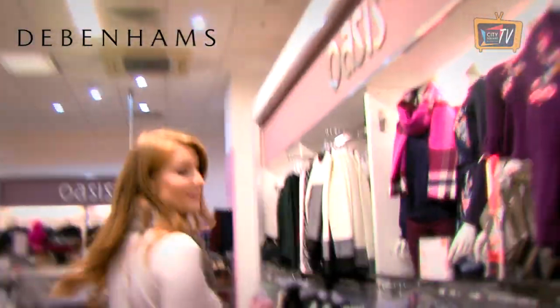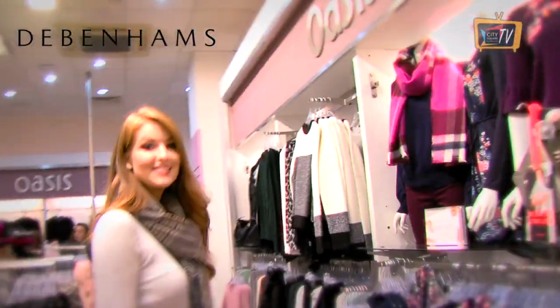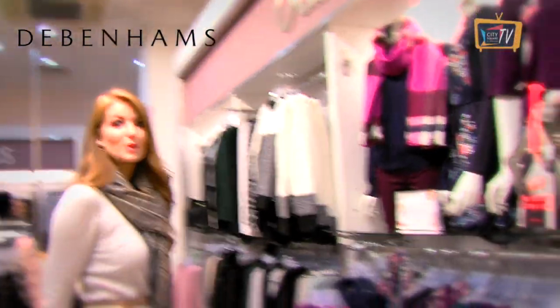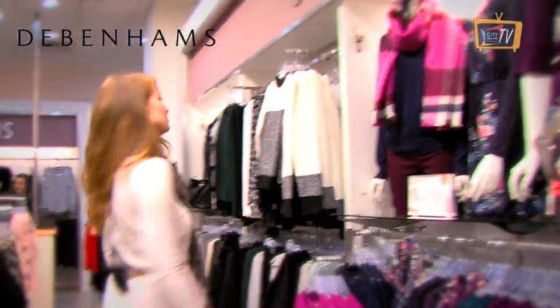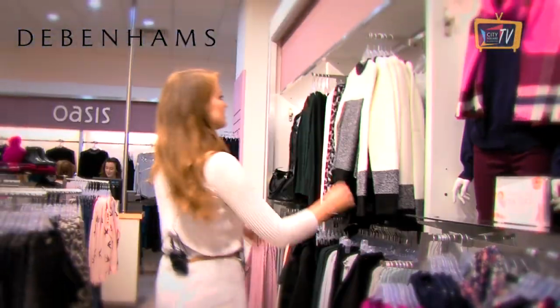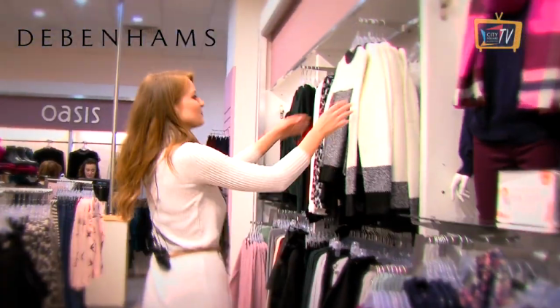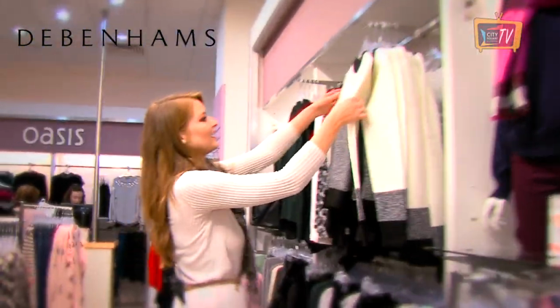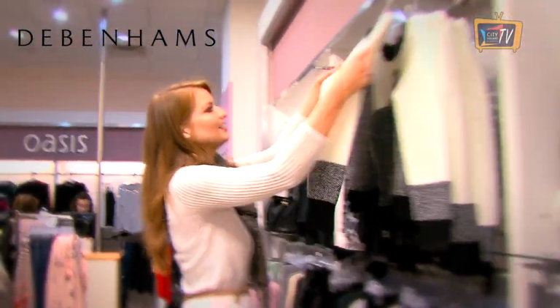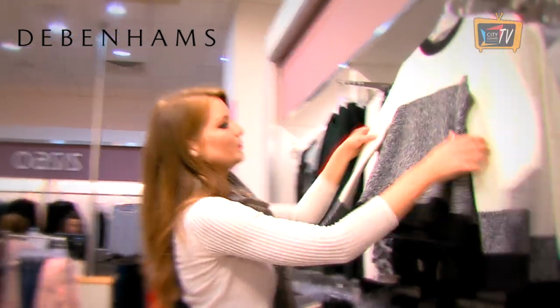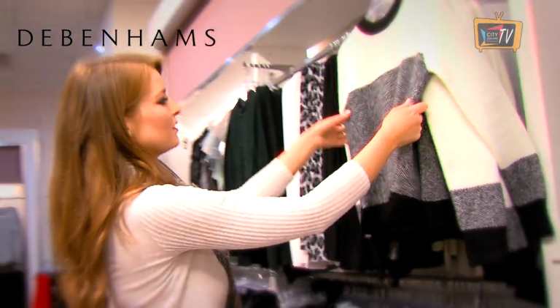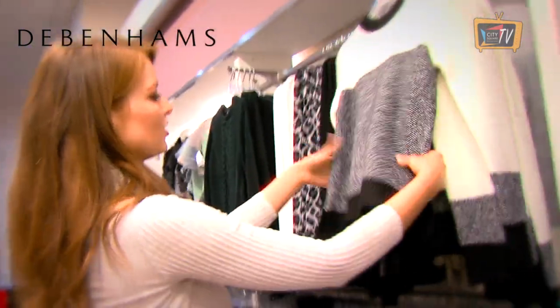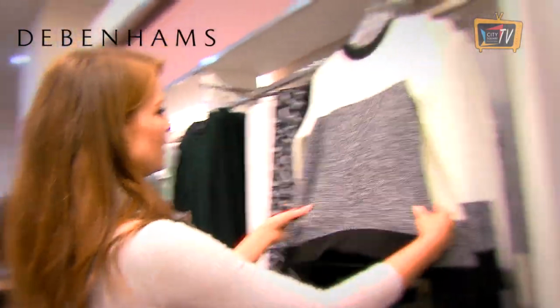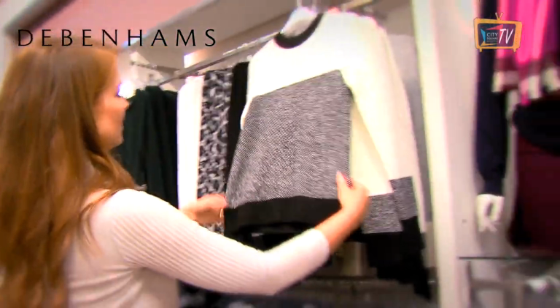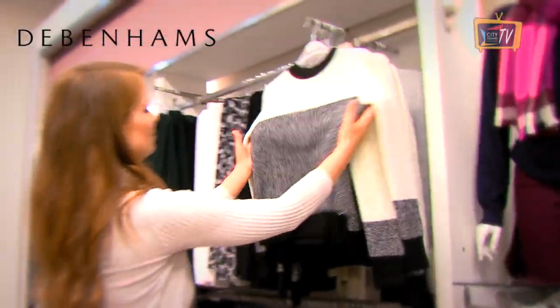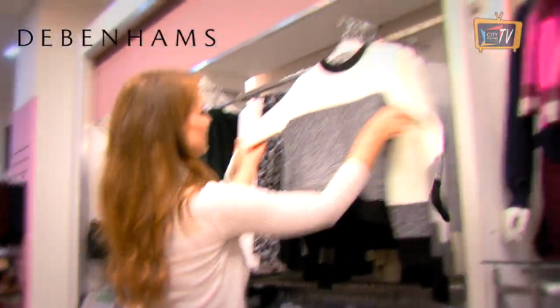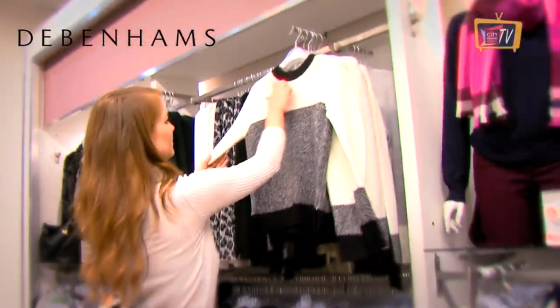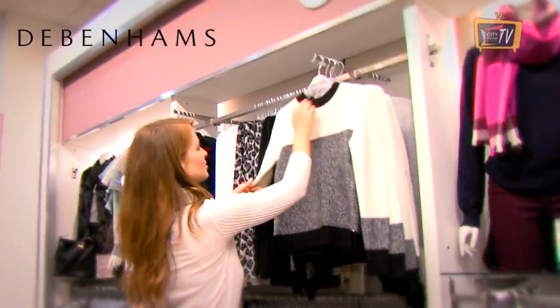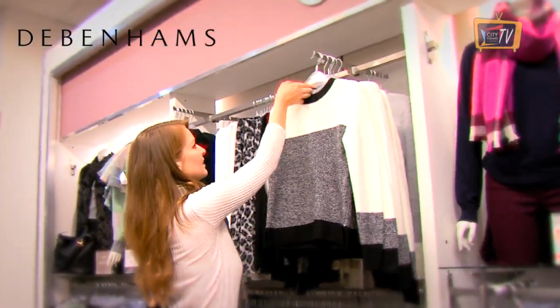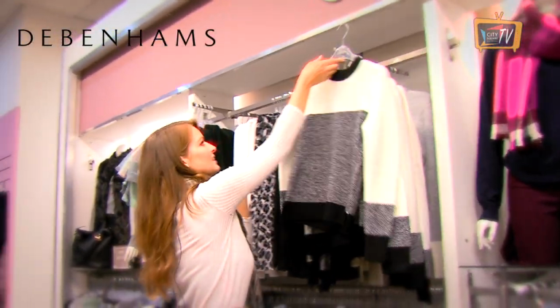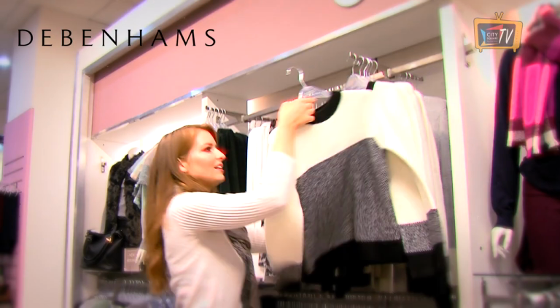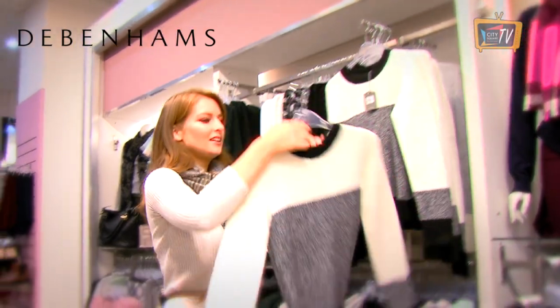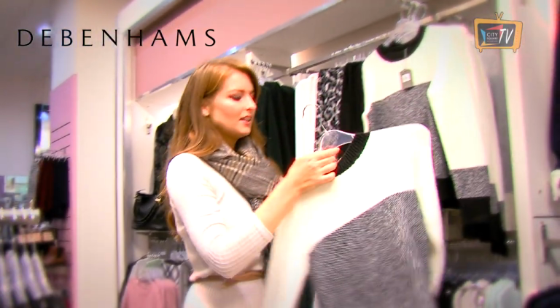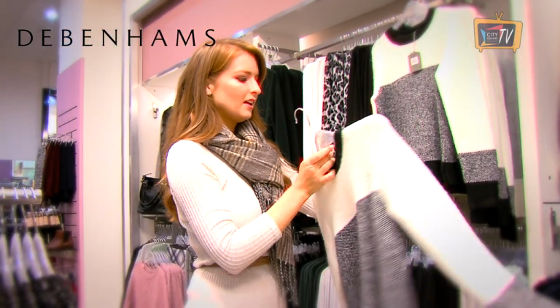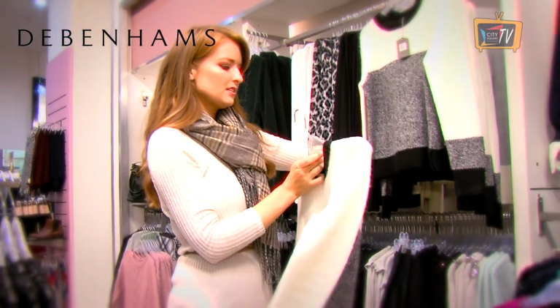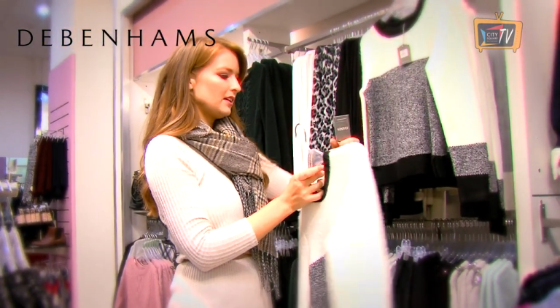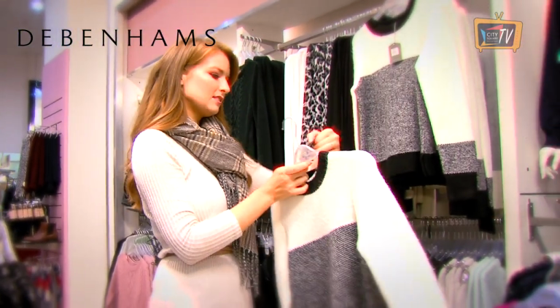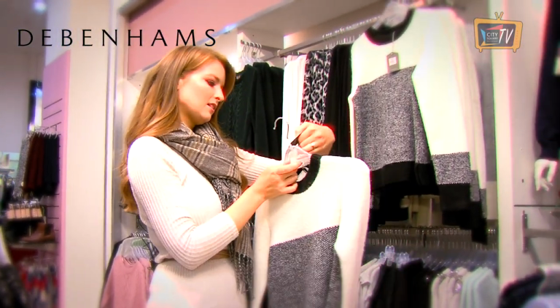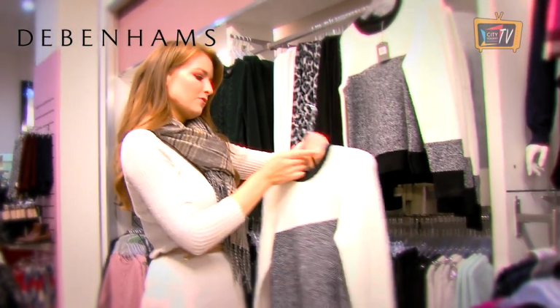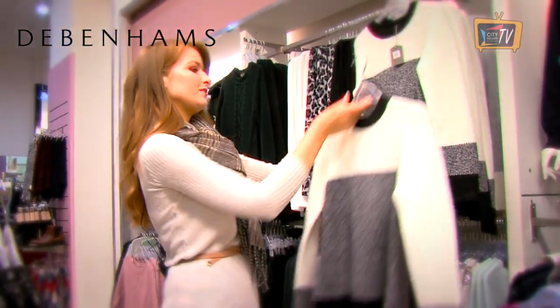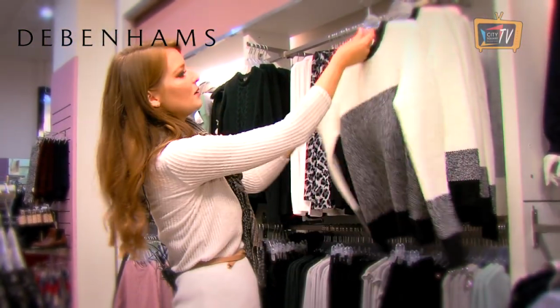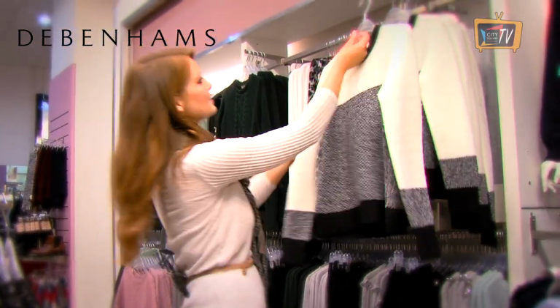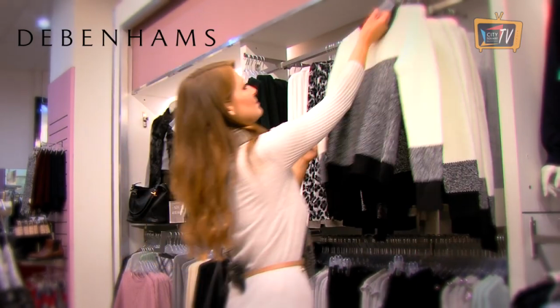Oasis in Debenhams always do really nice knitwear as well. Look at that — if you want to go for a monochrome look. Really nice, I love that contrast on the neckline as well. And this one is 45 euro from Oasis in Debenhams.